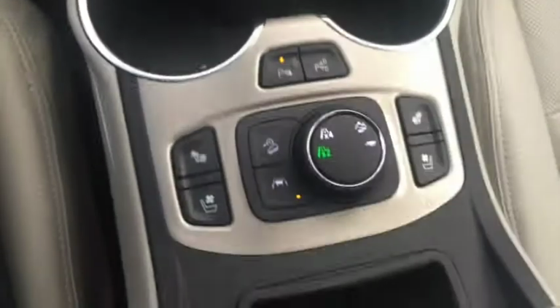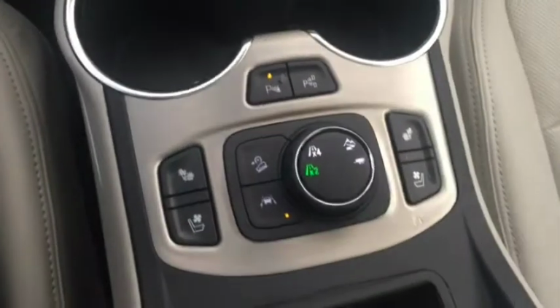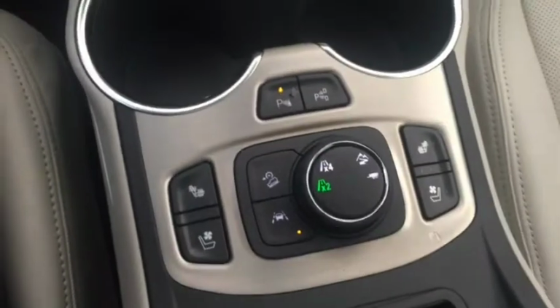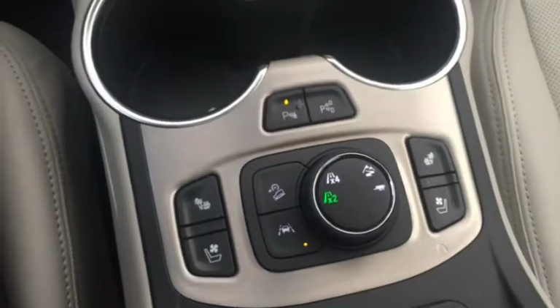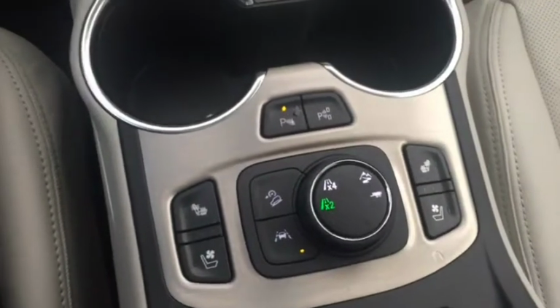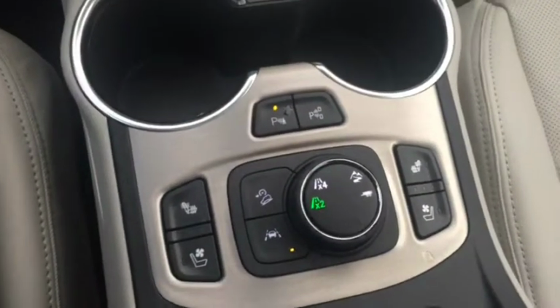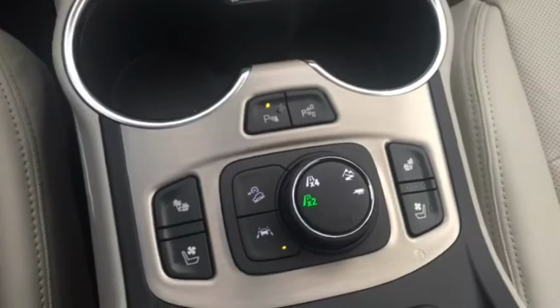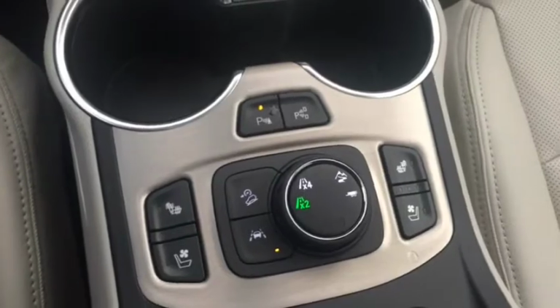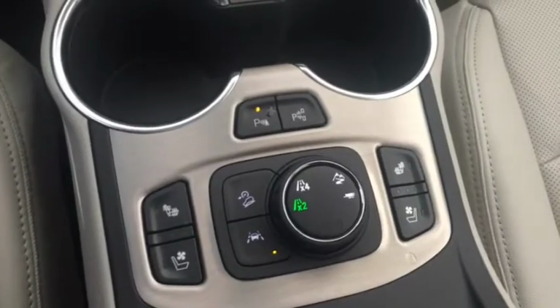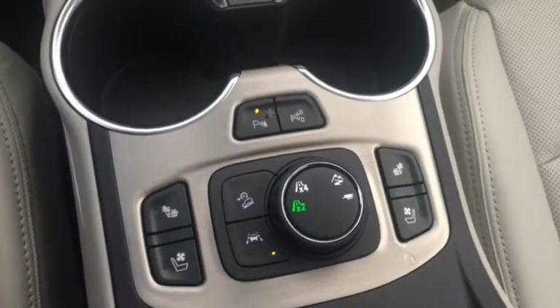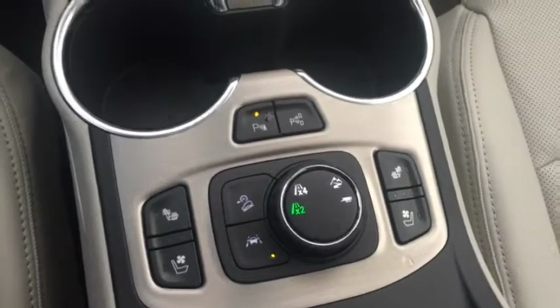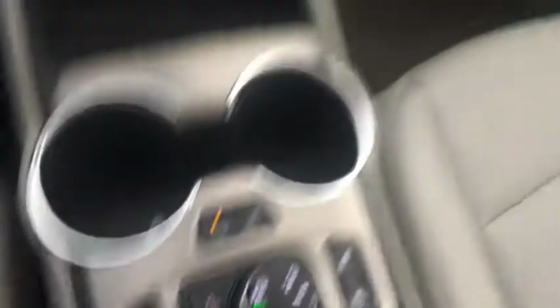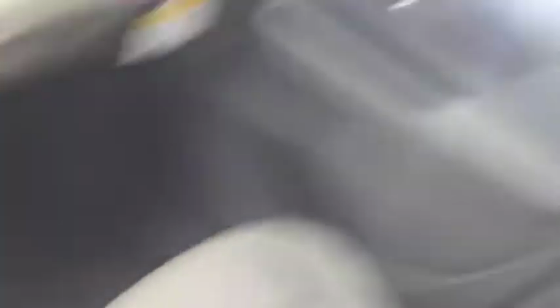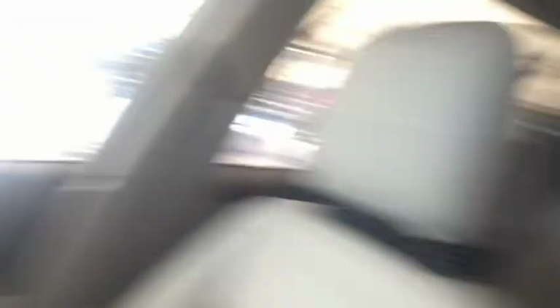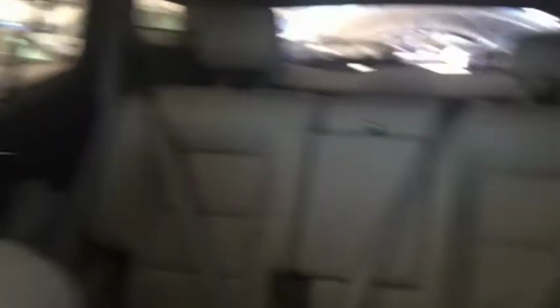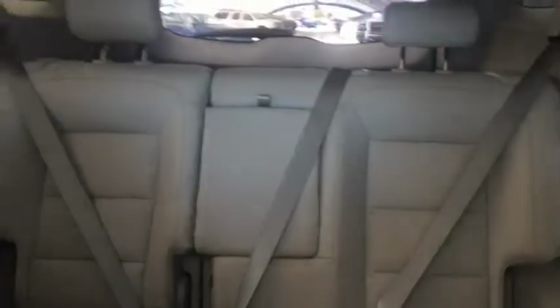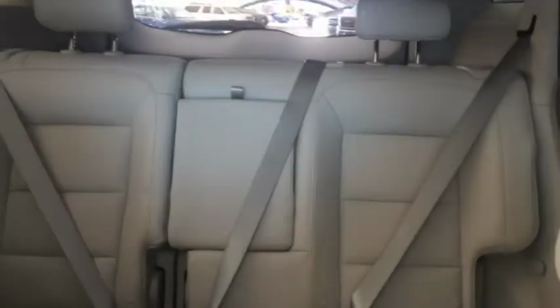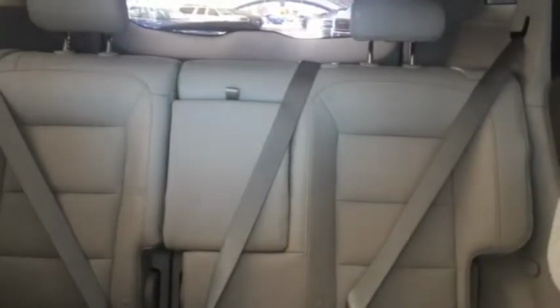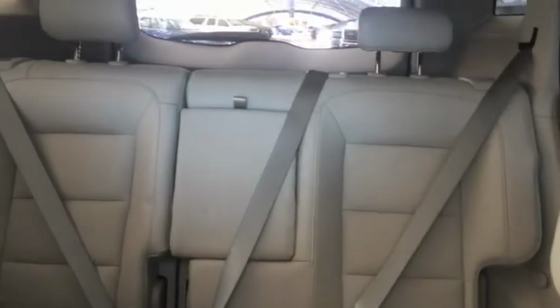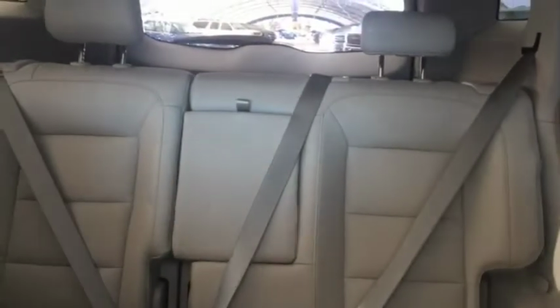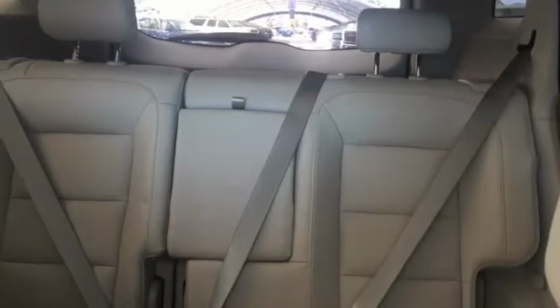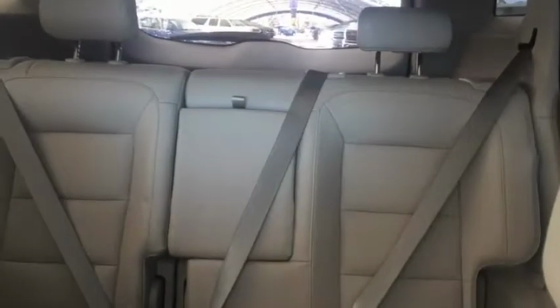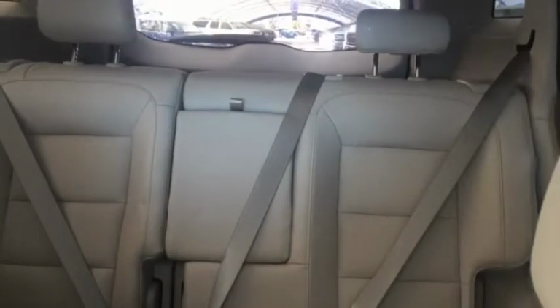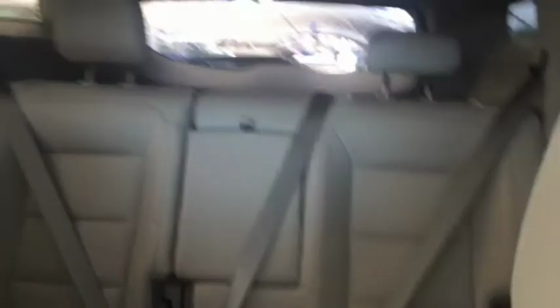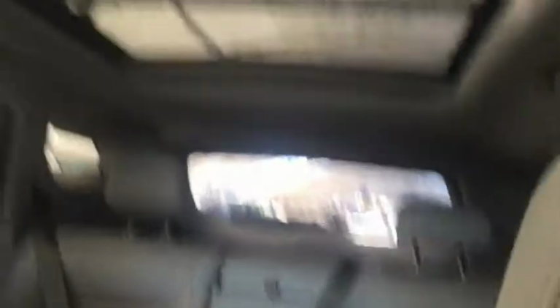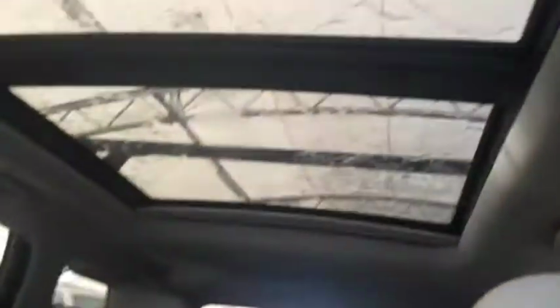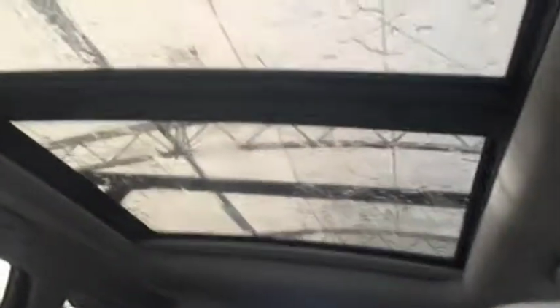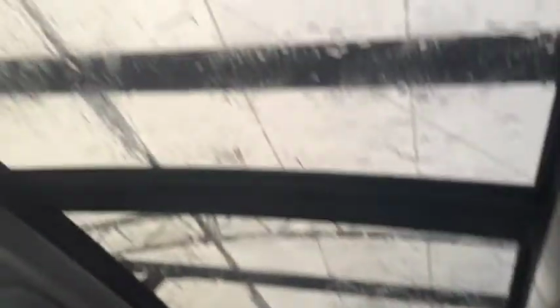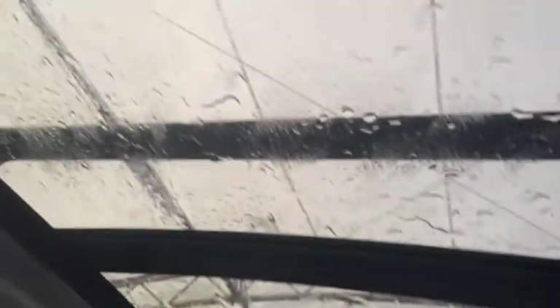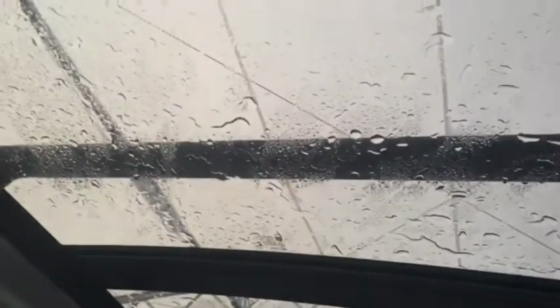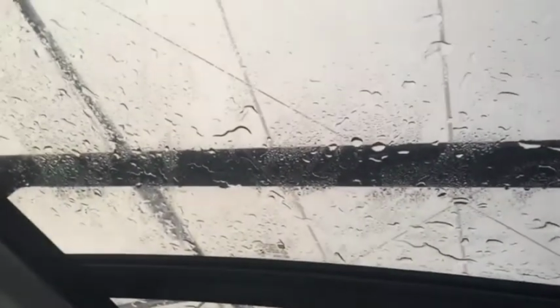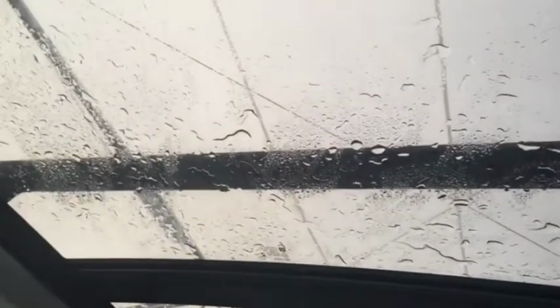Down here we have our heated and cooled front seats, rear park assist, comfortable seating for five with plenty of rear cargo space, and a two-panel sunroof and much more.